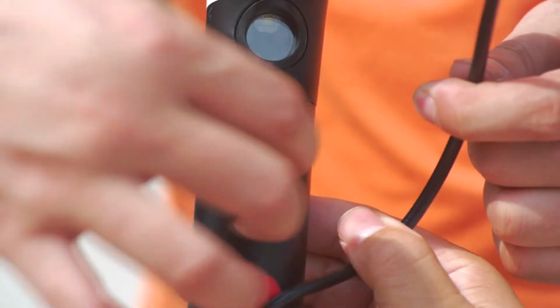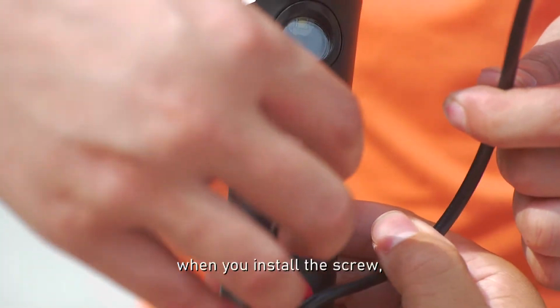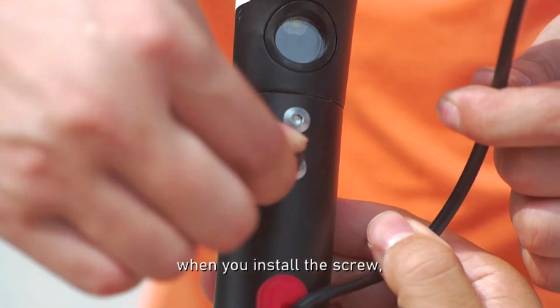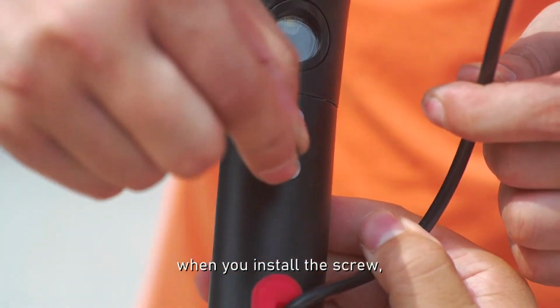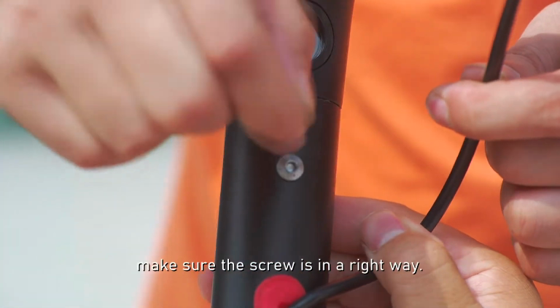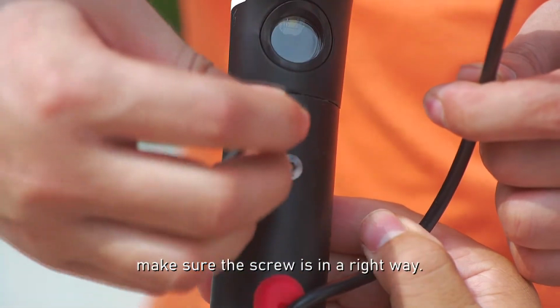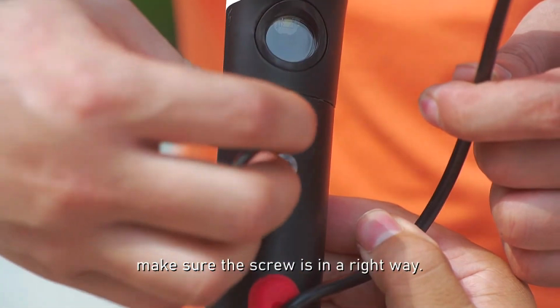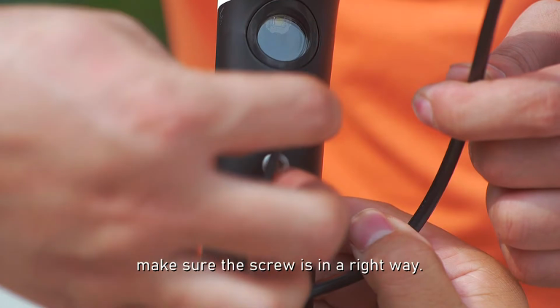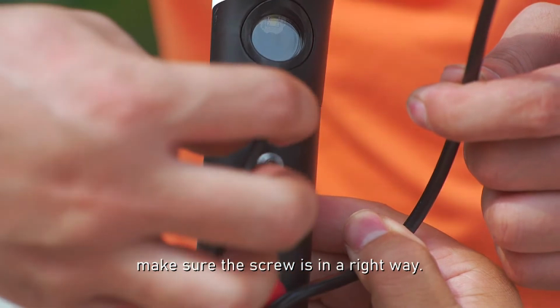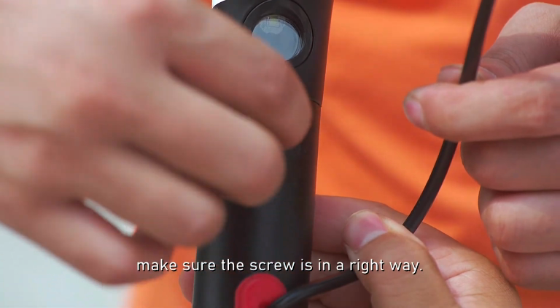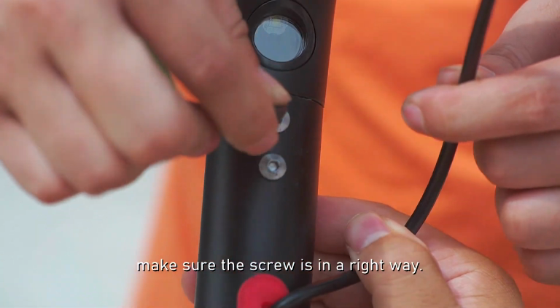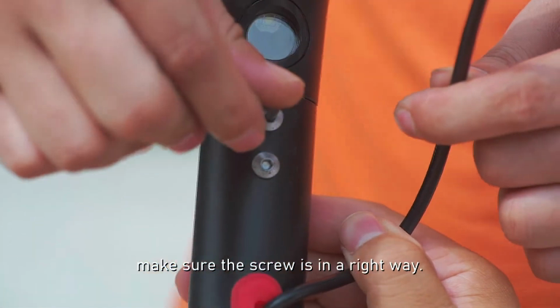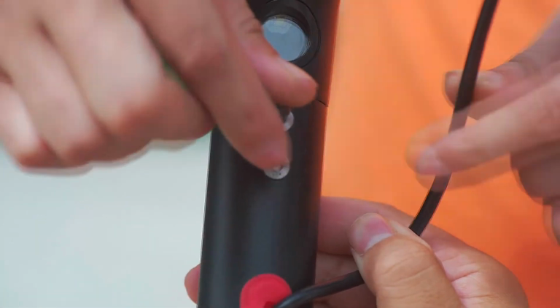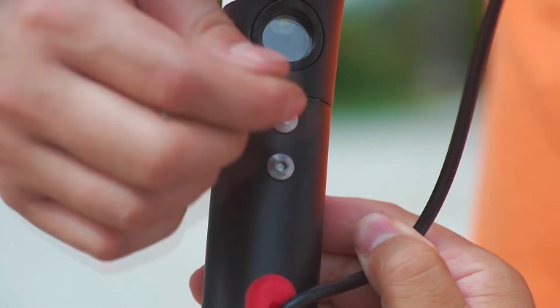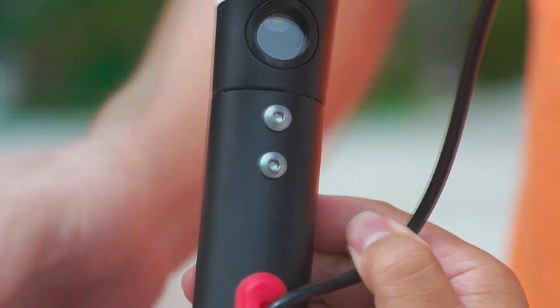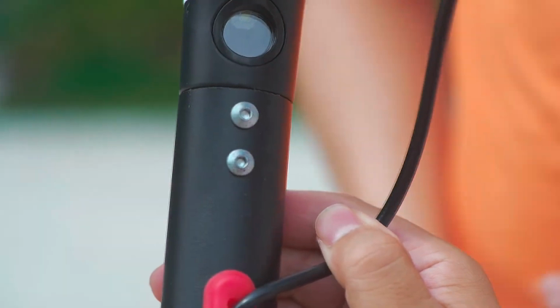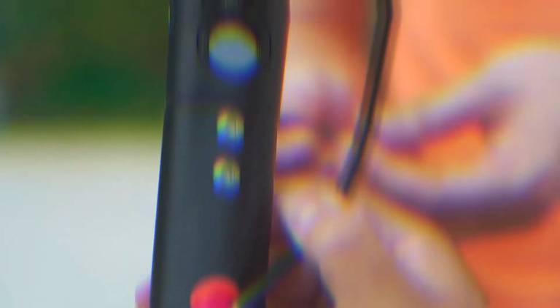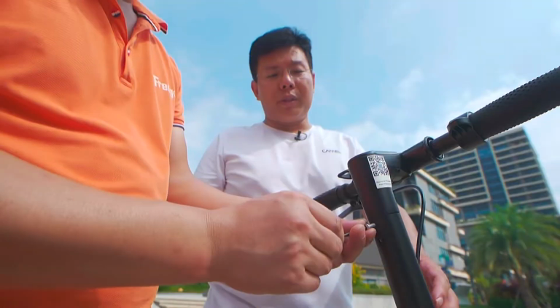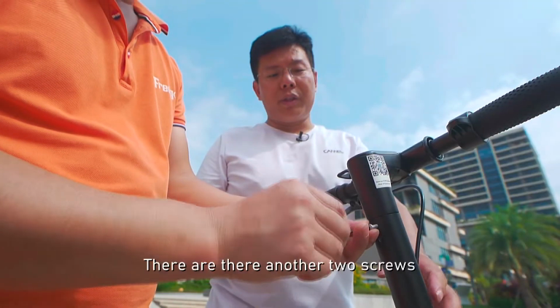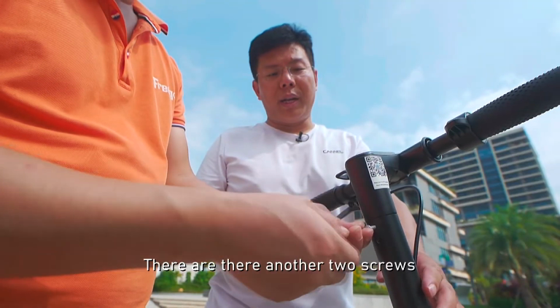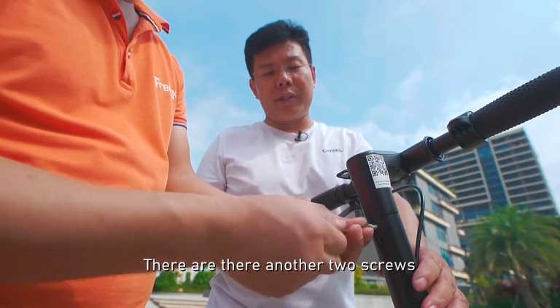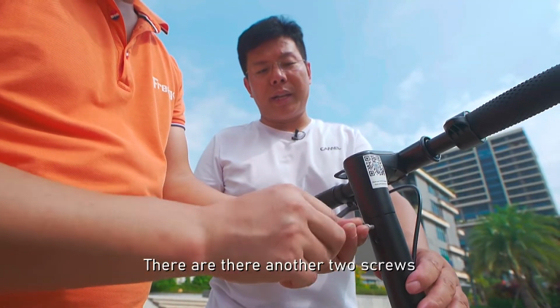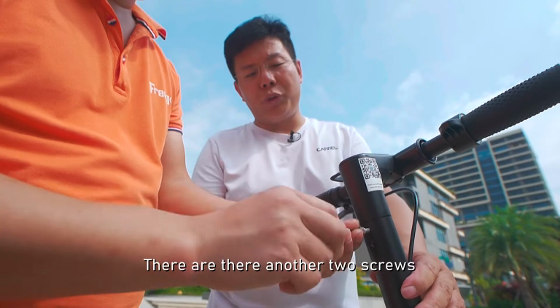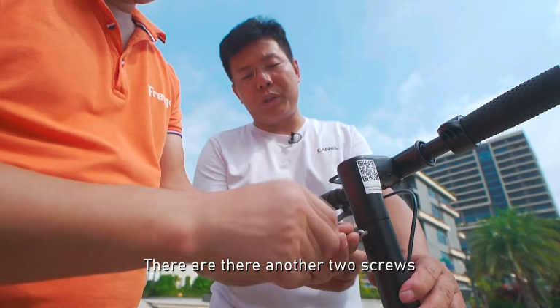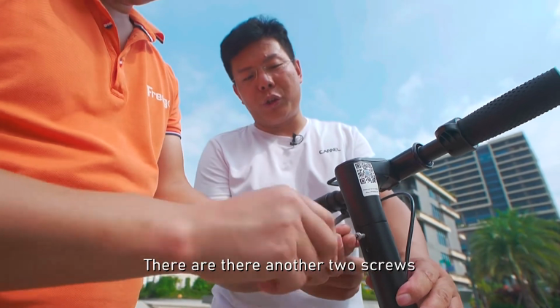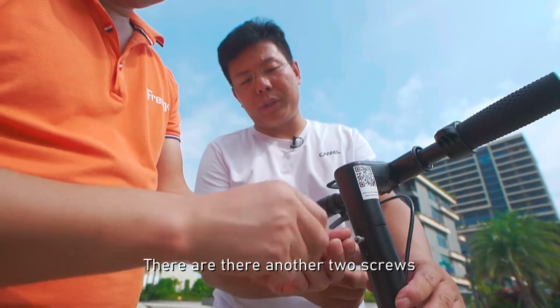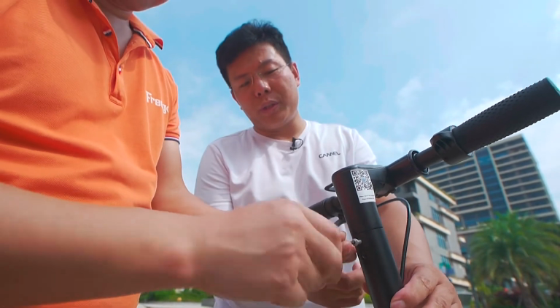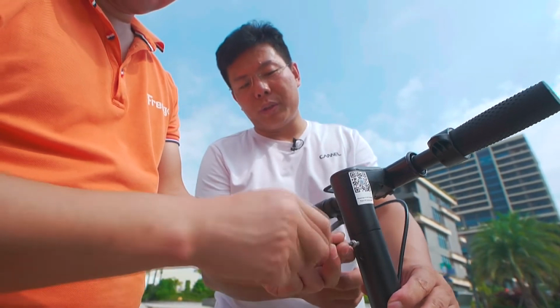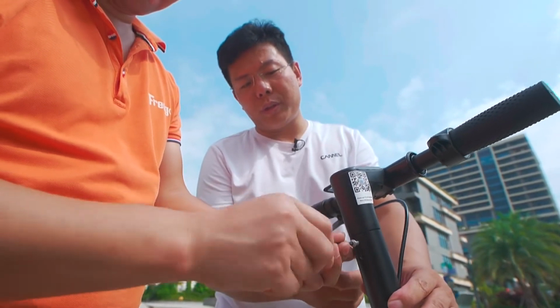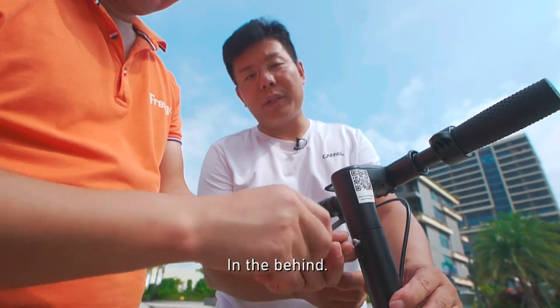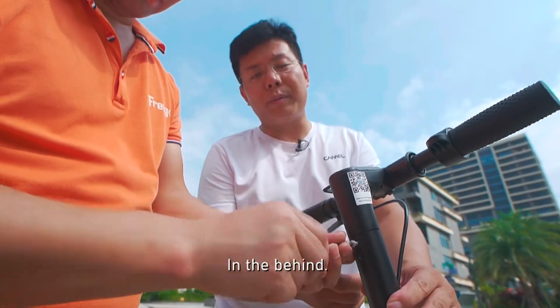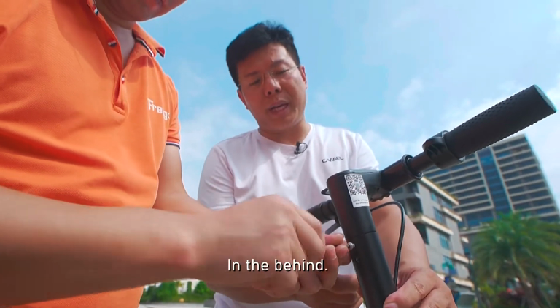When you install the screws, make sure the screw is right. There are another two screws in the back.